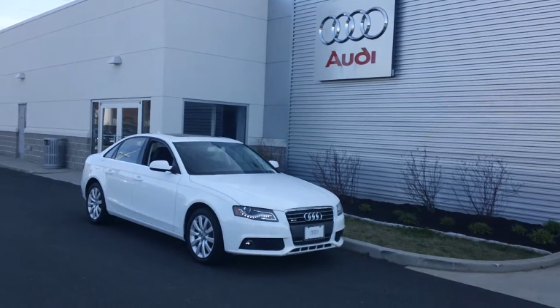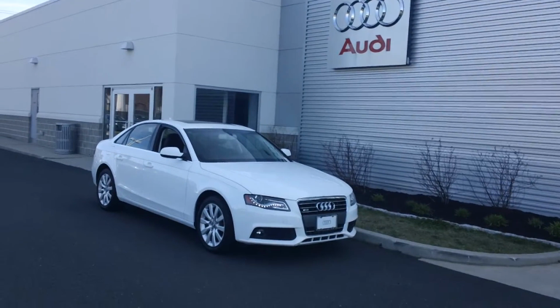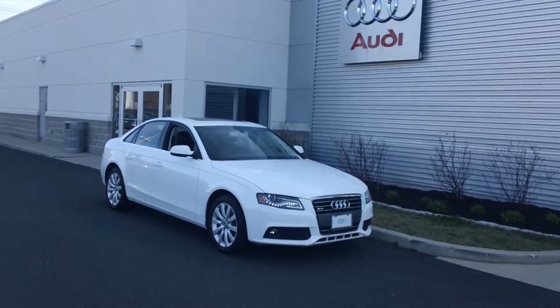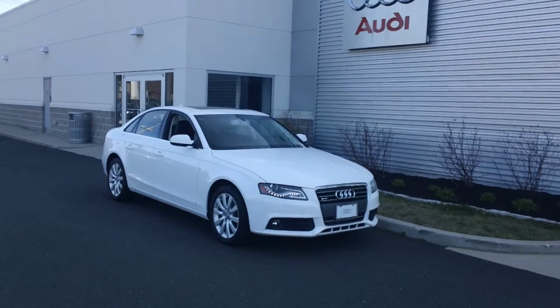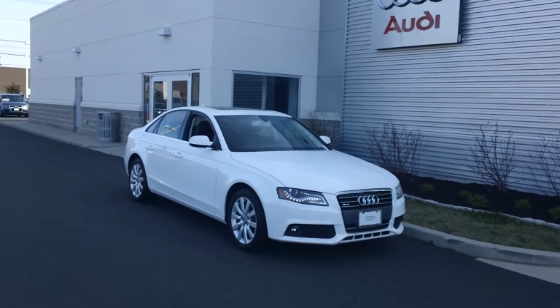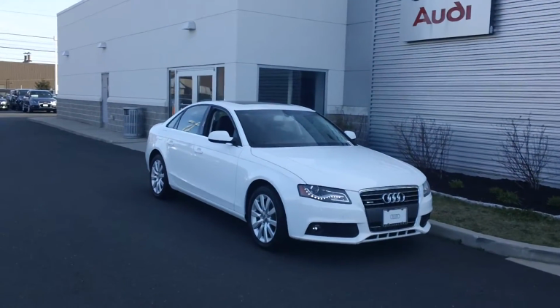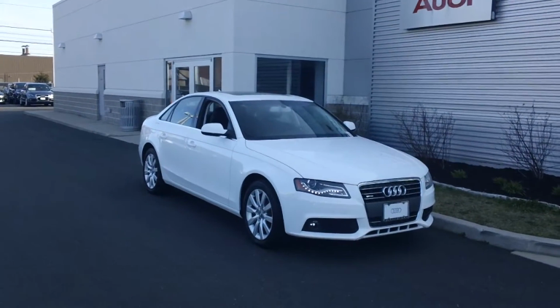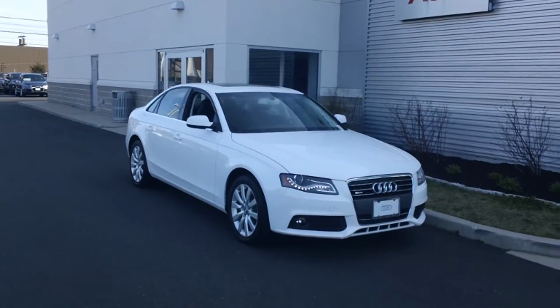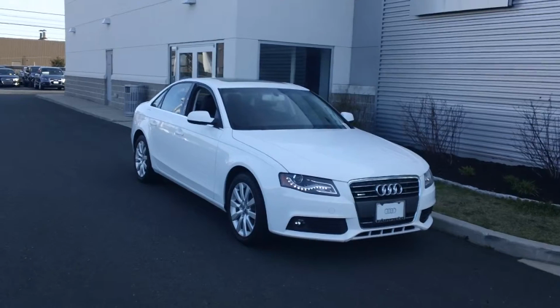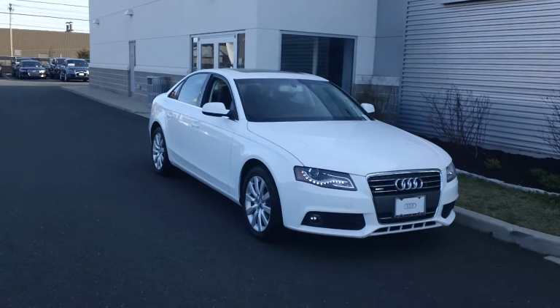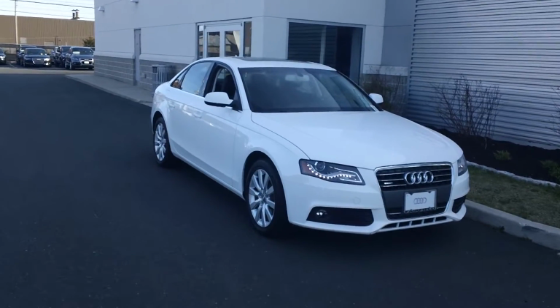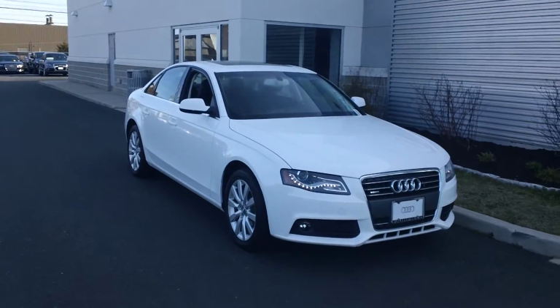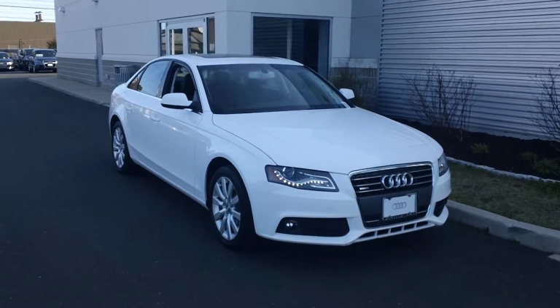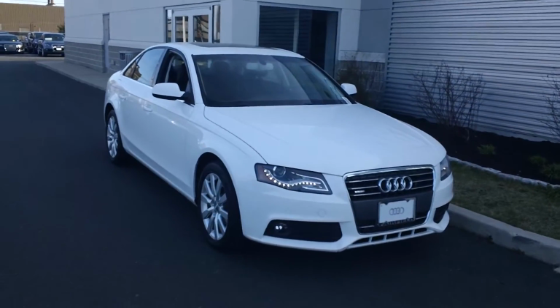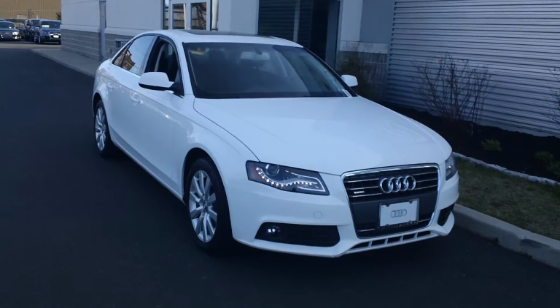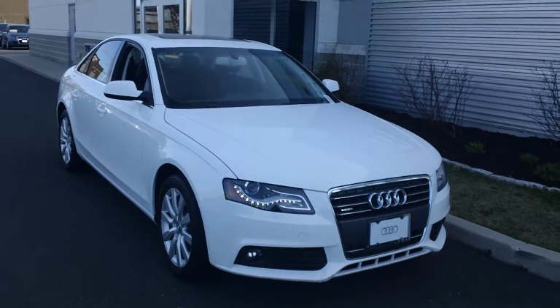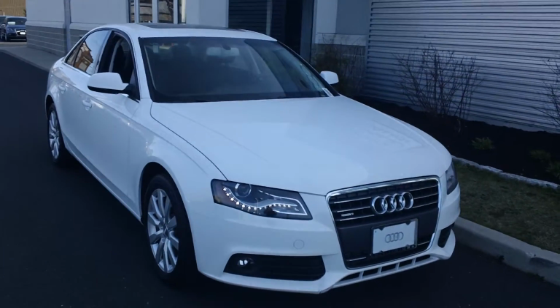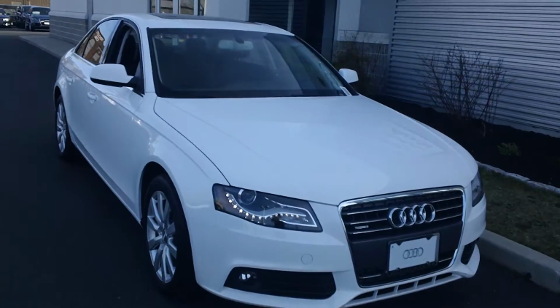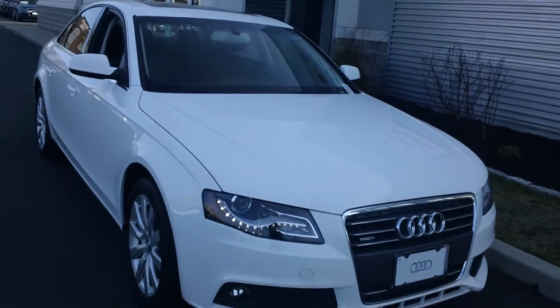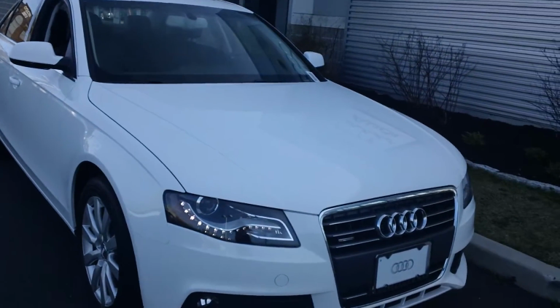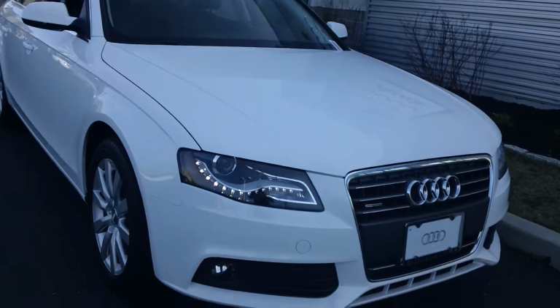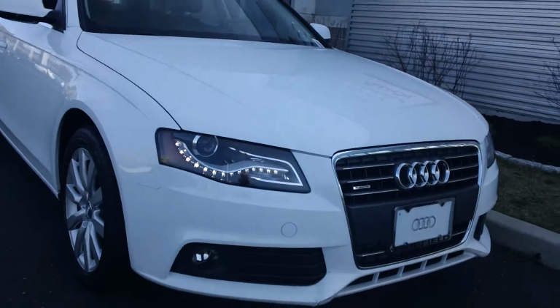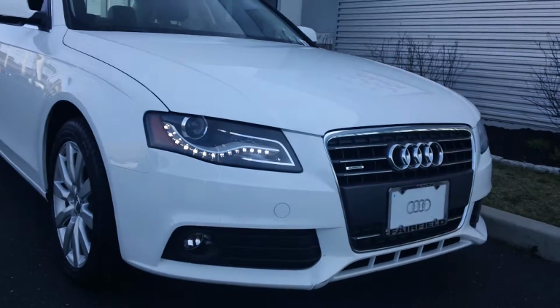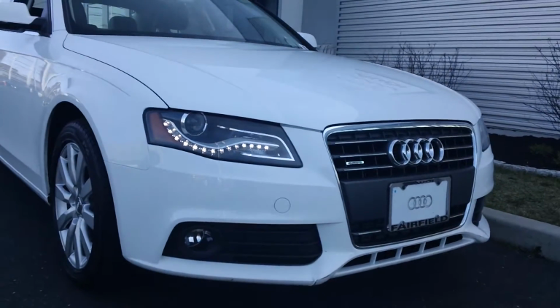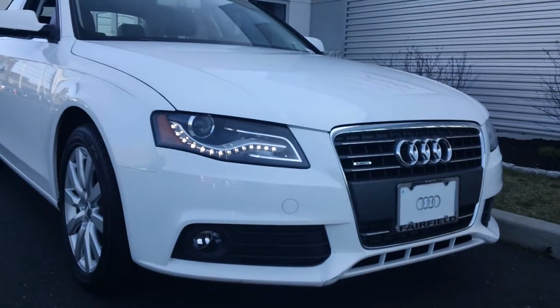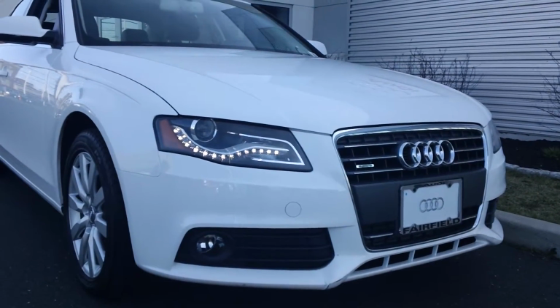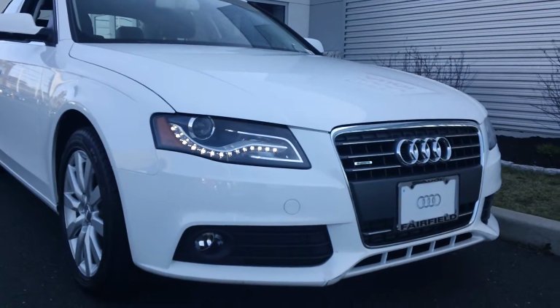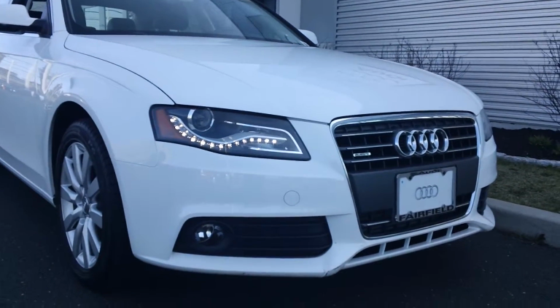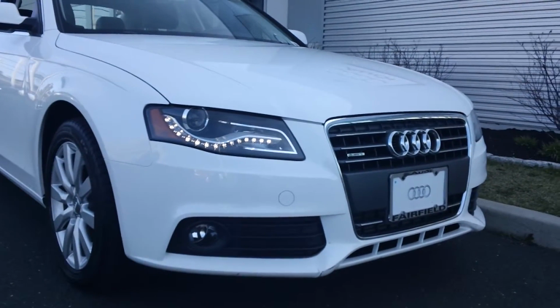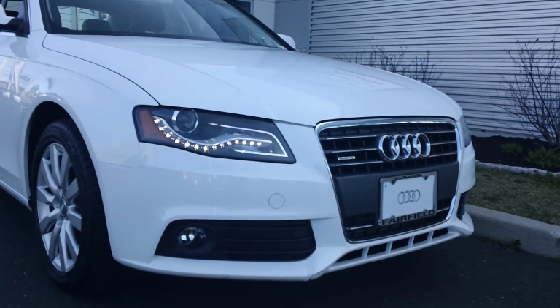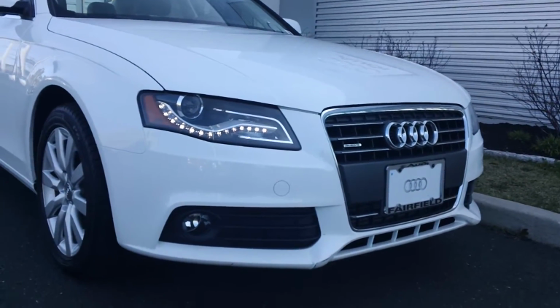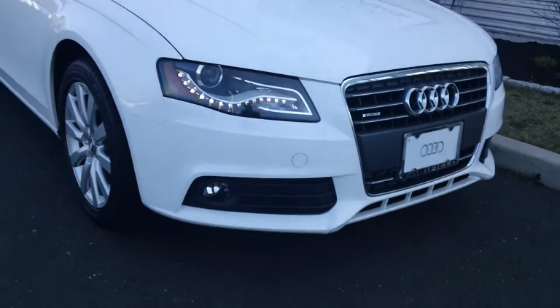Good afternoon Ian, Rick Perenti here at Audi of Fairfield and this is the 2011 Audi A4 we spoke about on the phone. This is the white with the premium plus package and as you can see it has the LED daytime running lamps, Xenon headlights and fog lights standard.